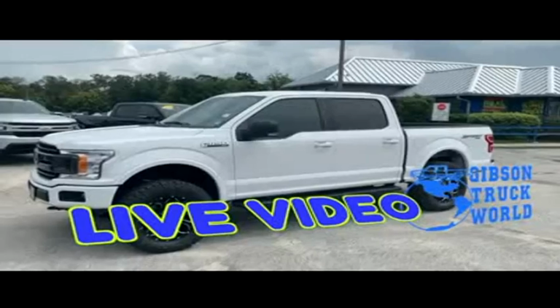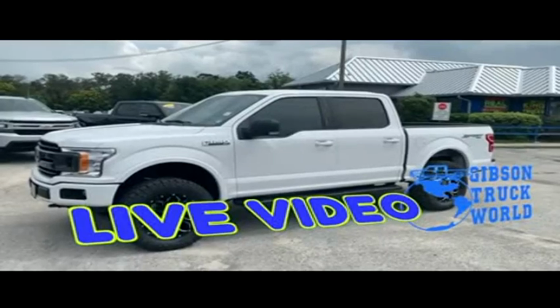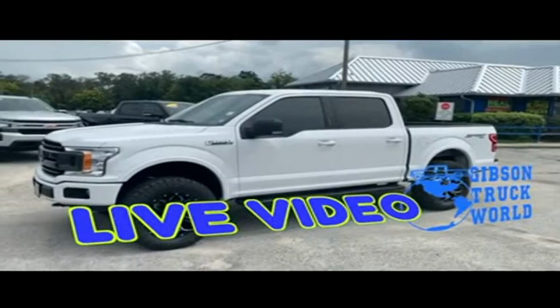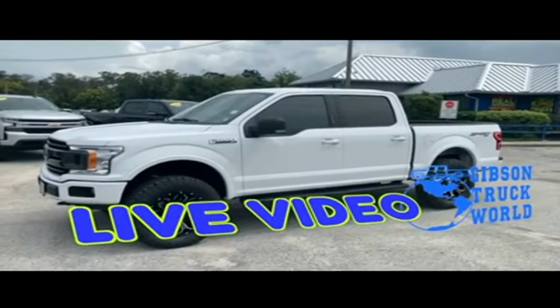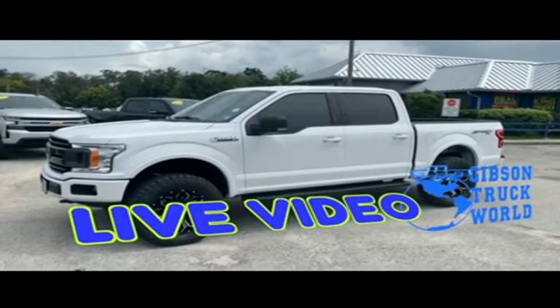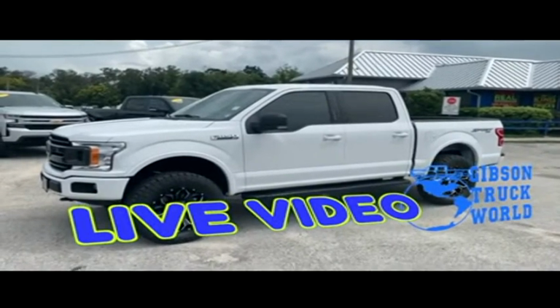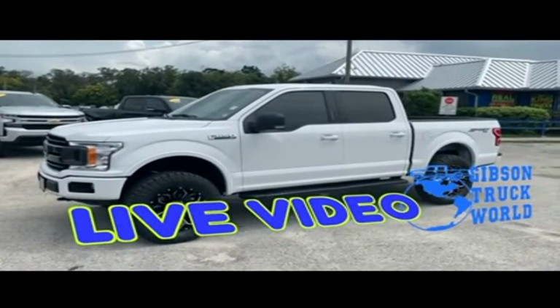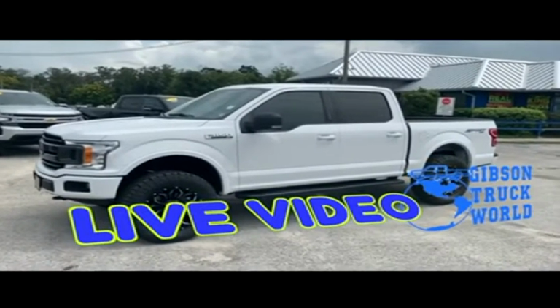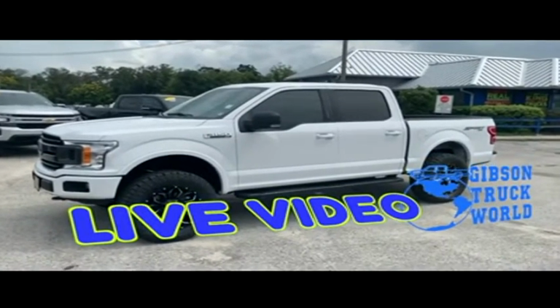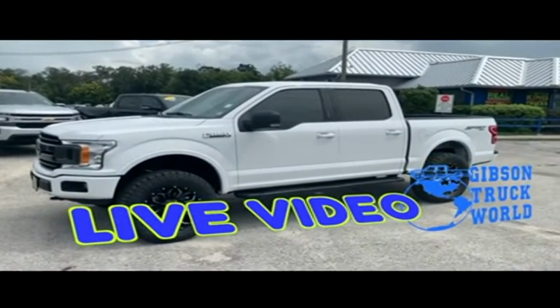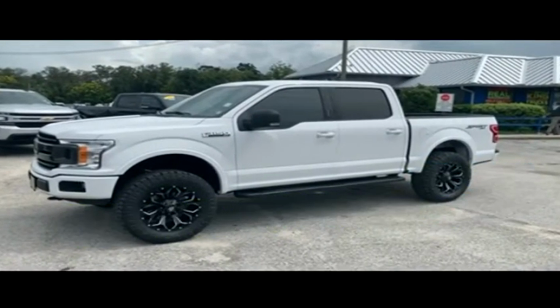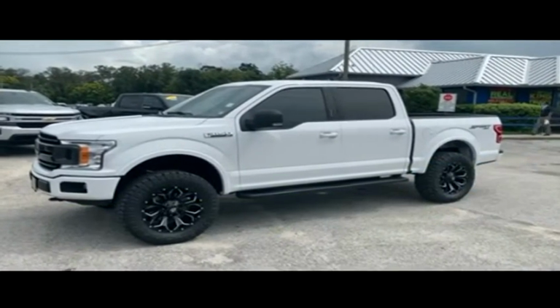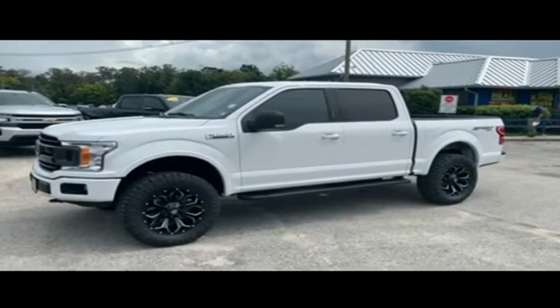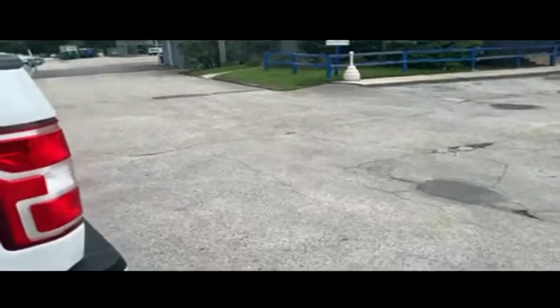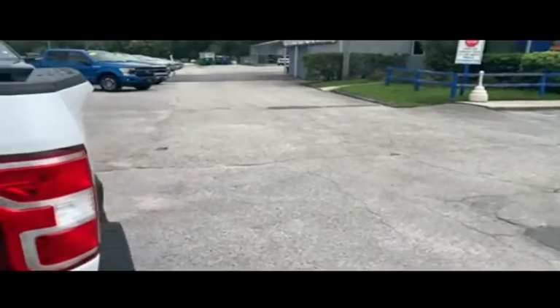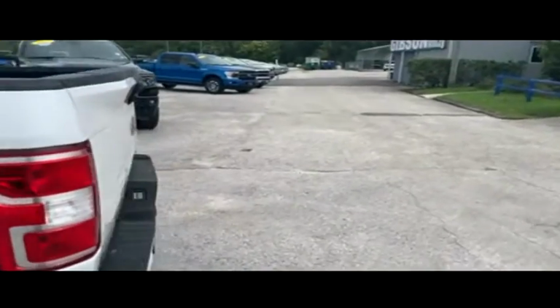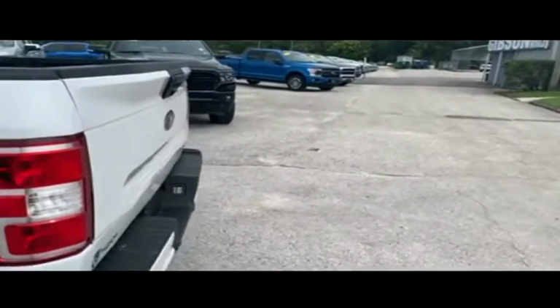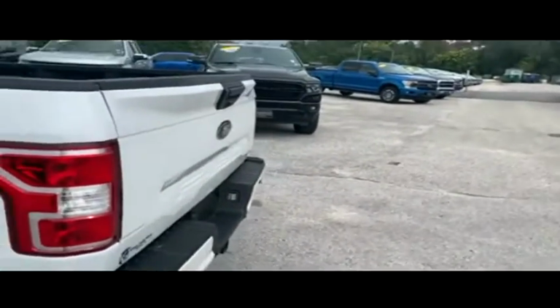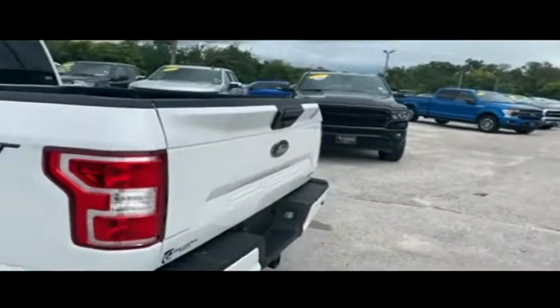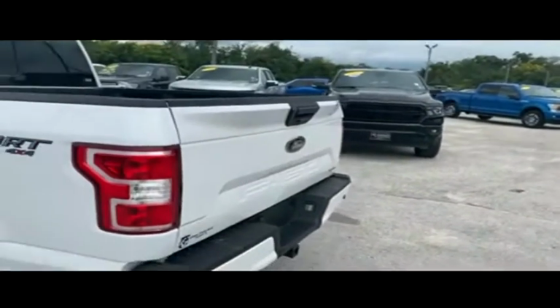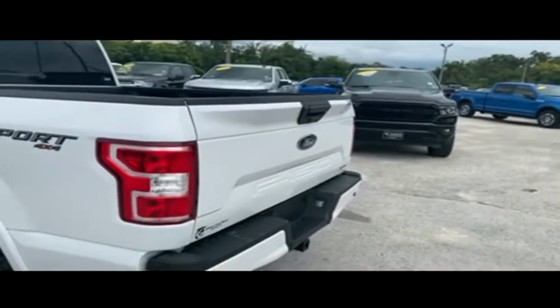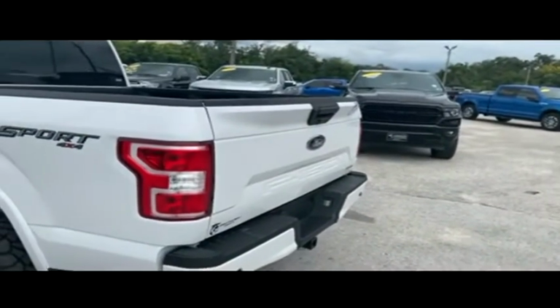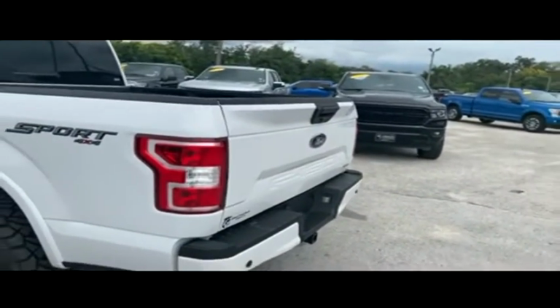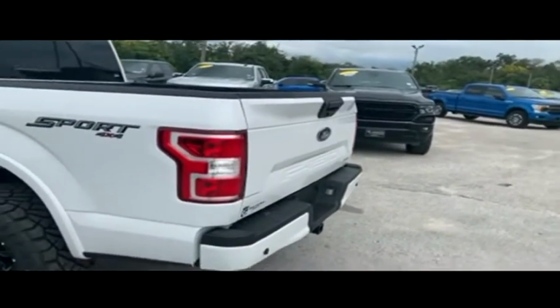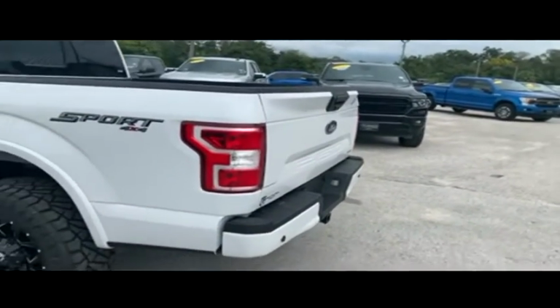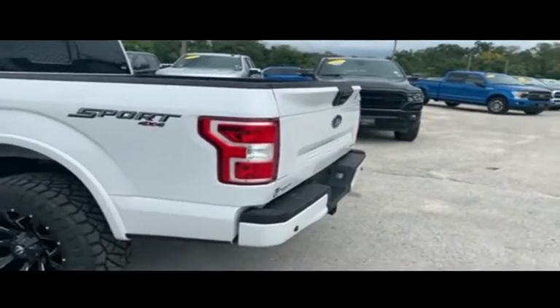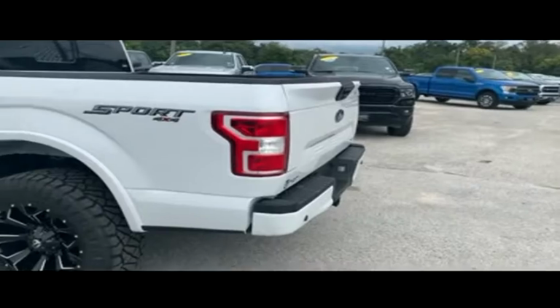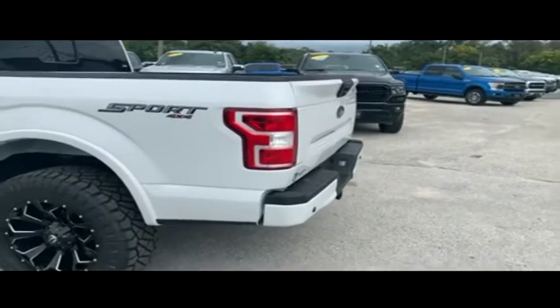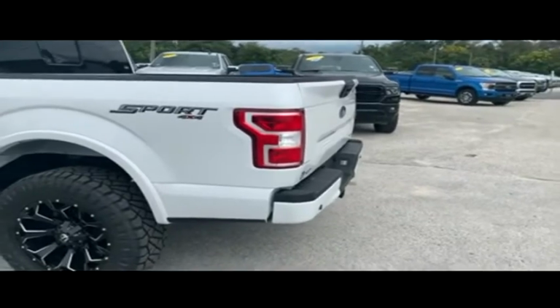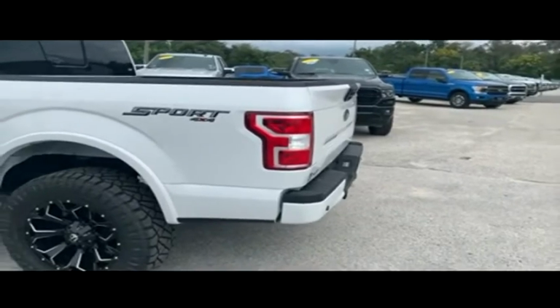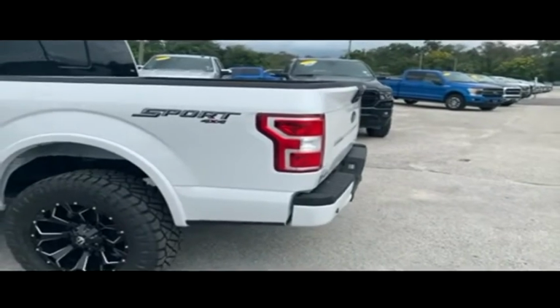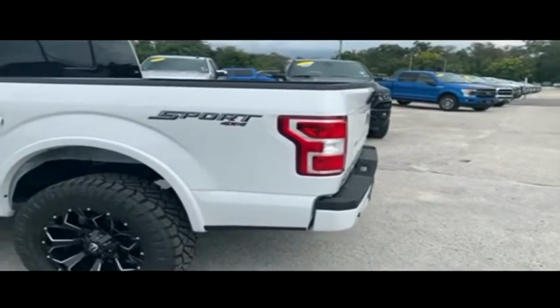Today, Gibson Truck World proudly presents this beautiful 2019 looking extreme Ford F-150 XLT — brand new lifted monster, automatic four-wheel drive, sport package features skid plates and high-performance shocks.